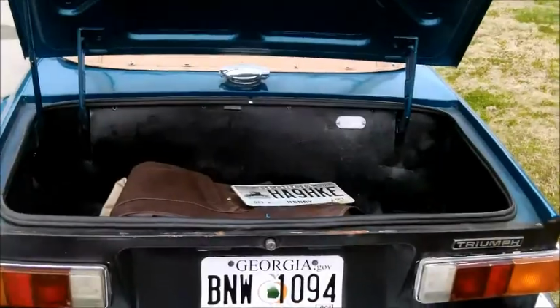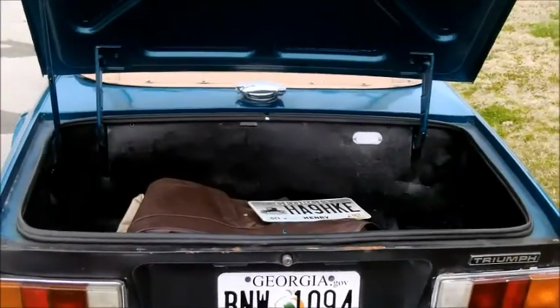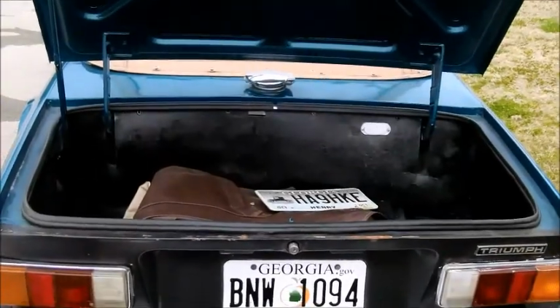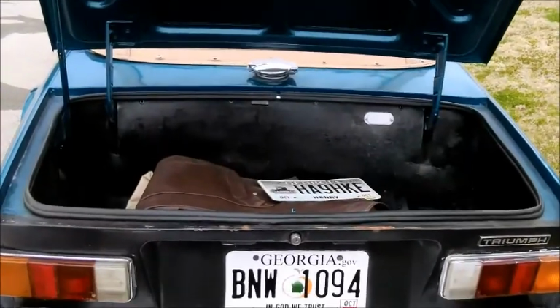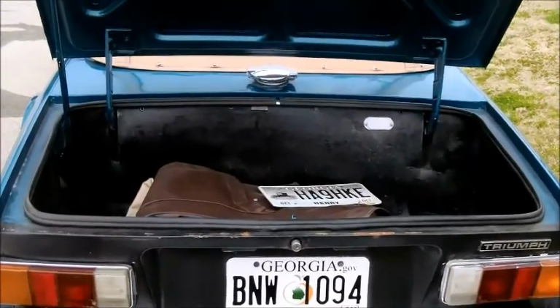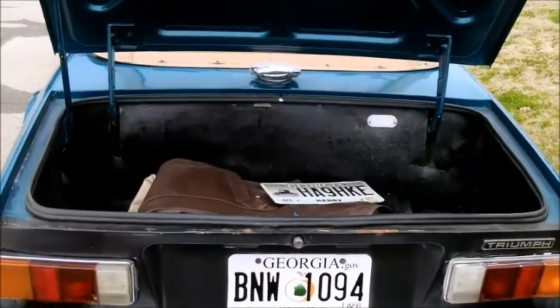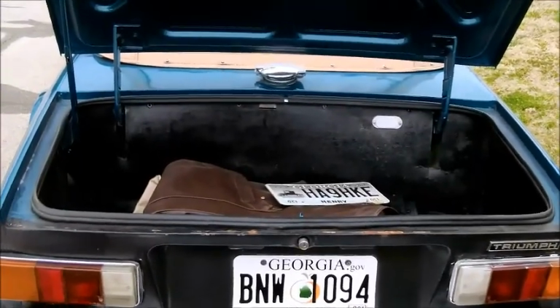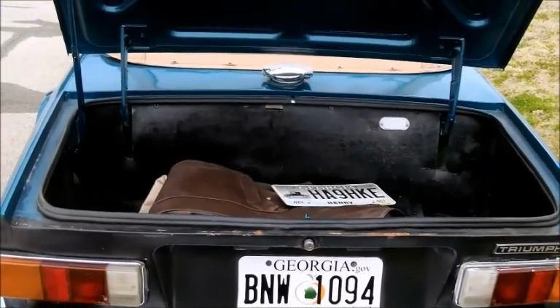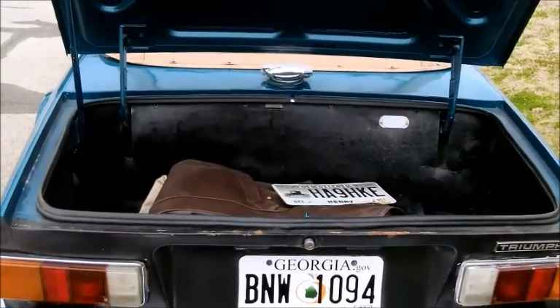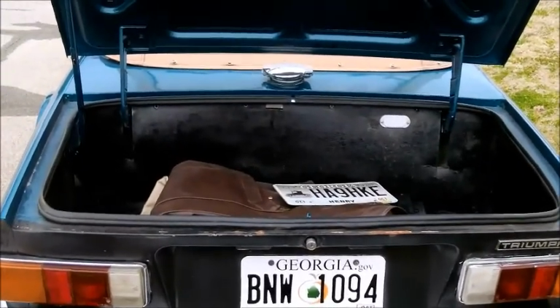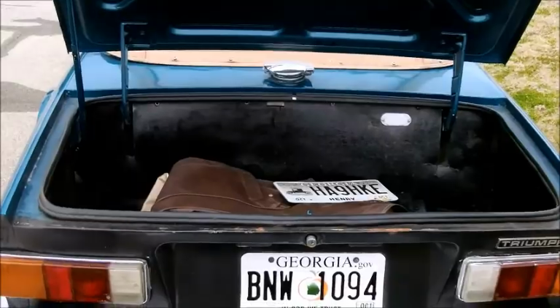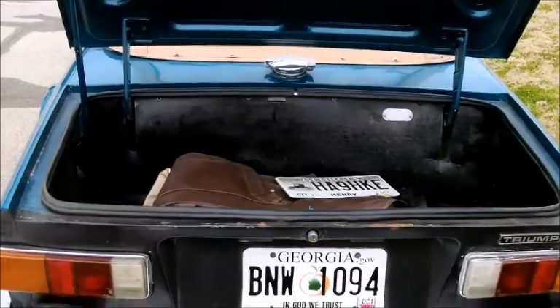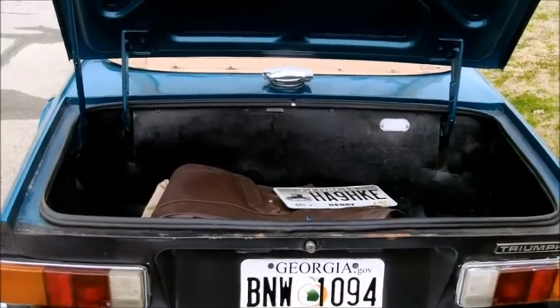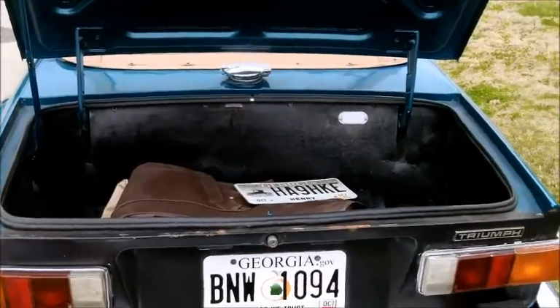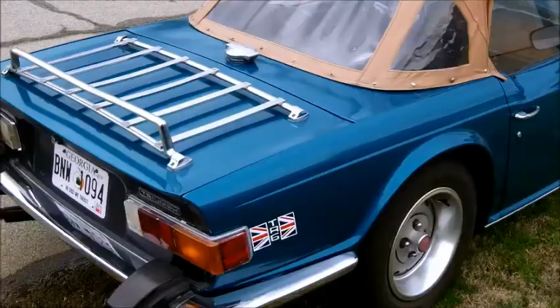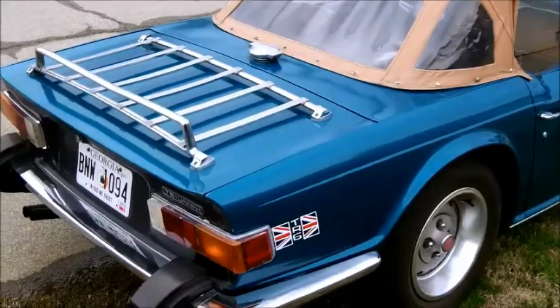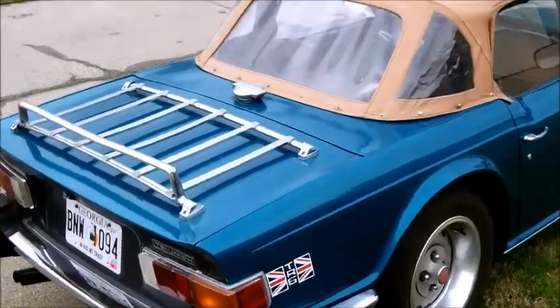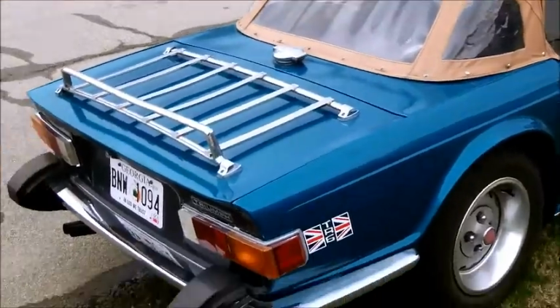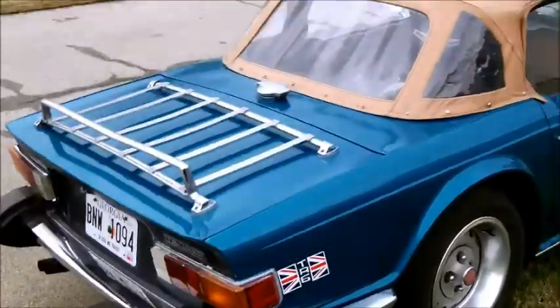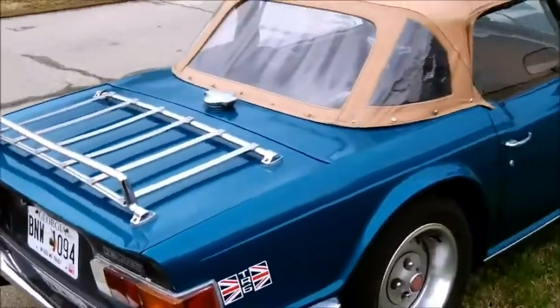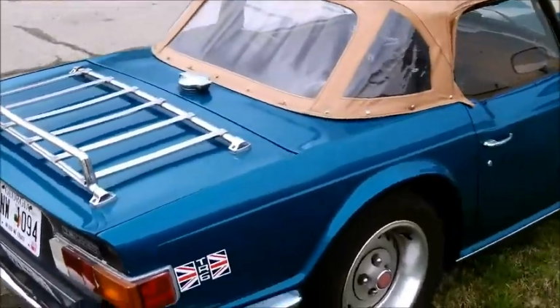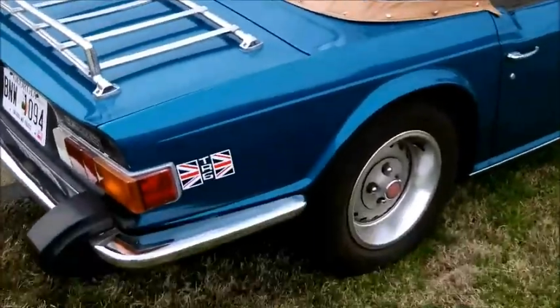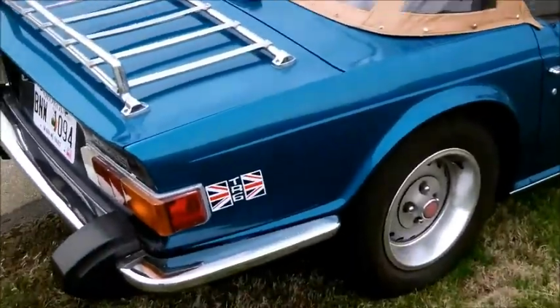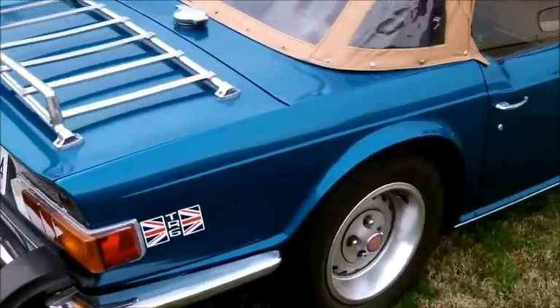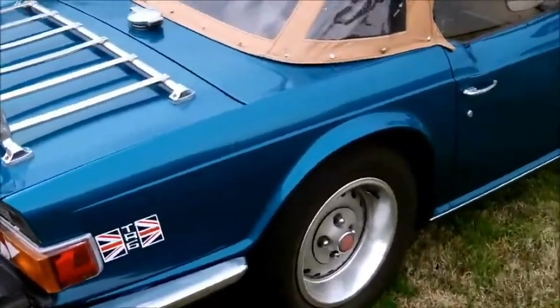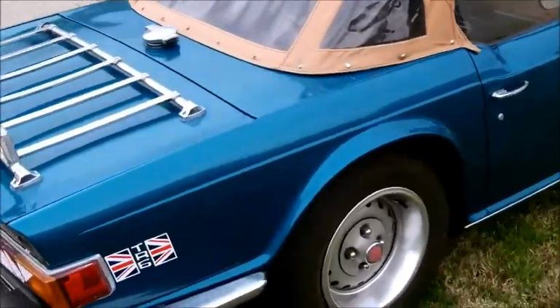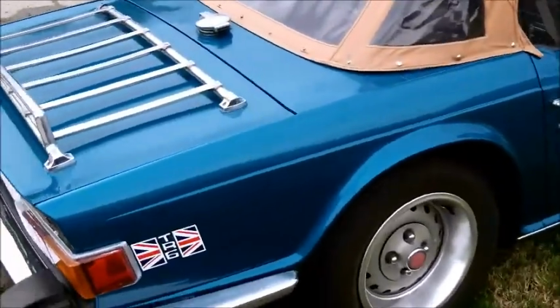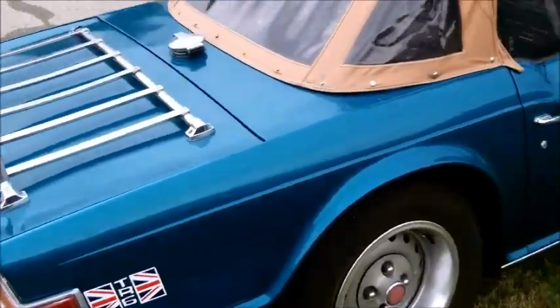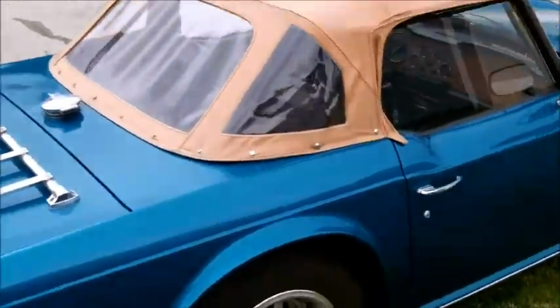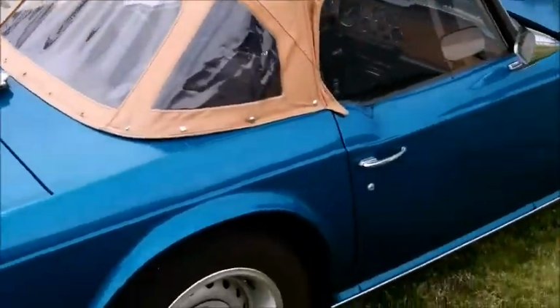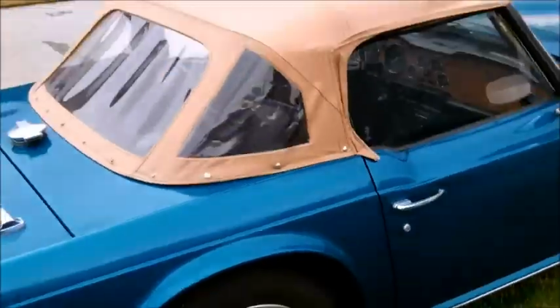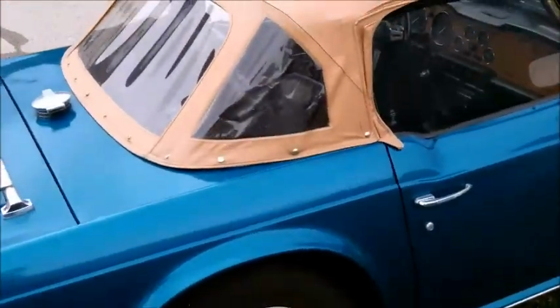Here's a trunk view of the car with a boot and tonneau cover. Here's a right side view of the car.